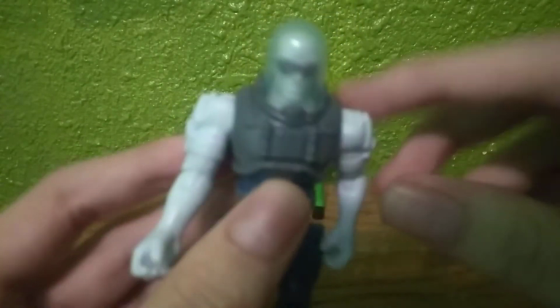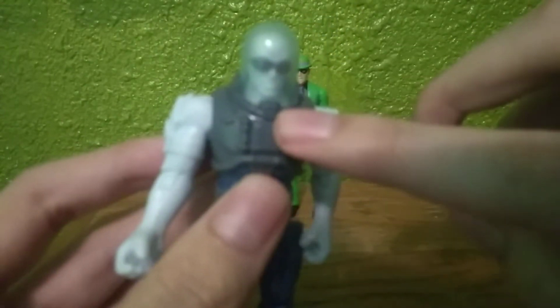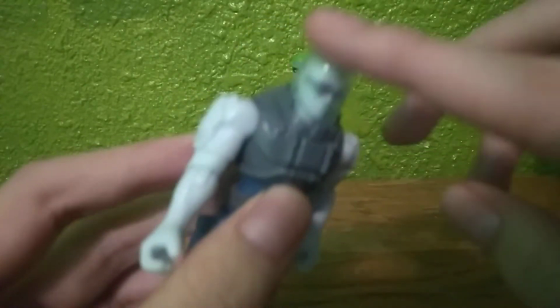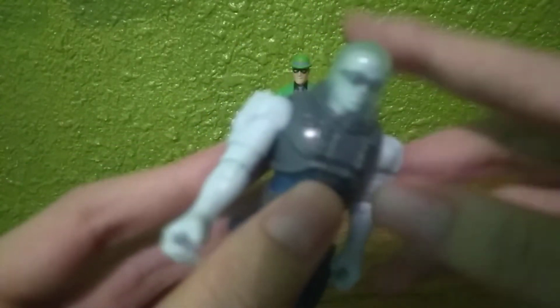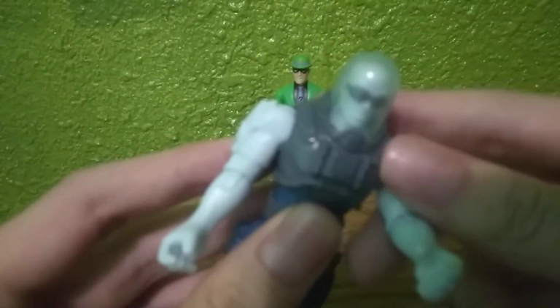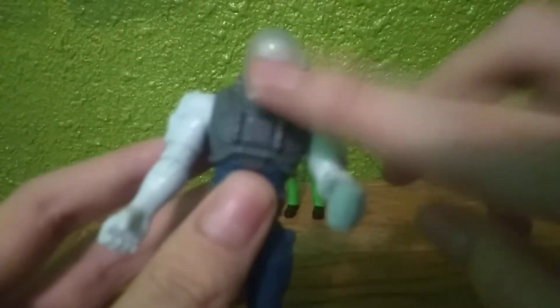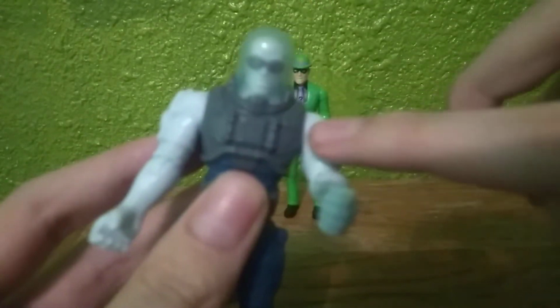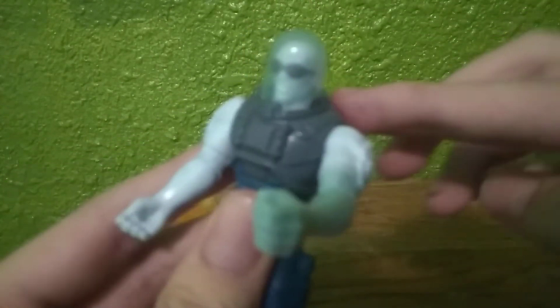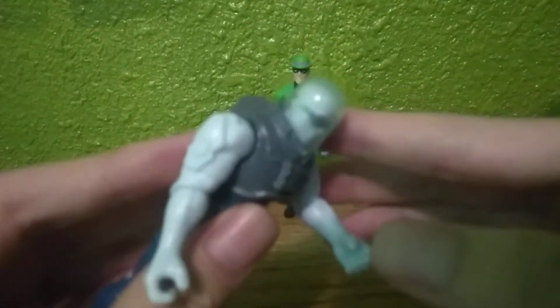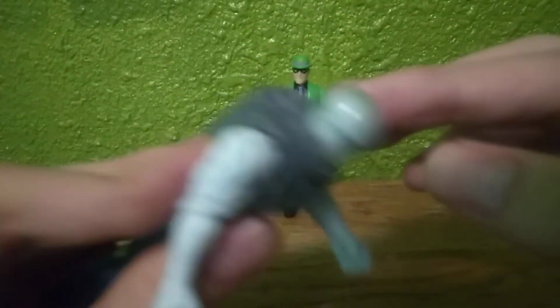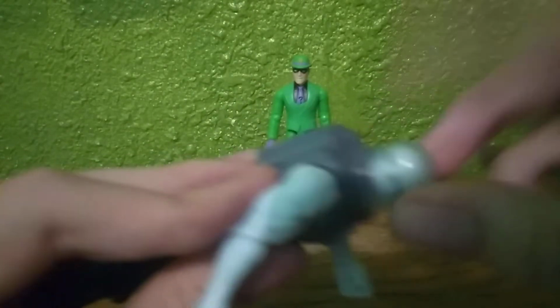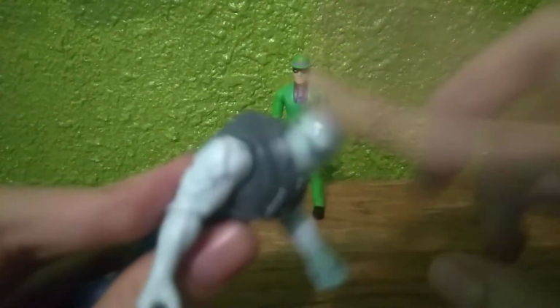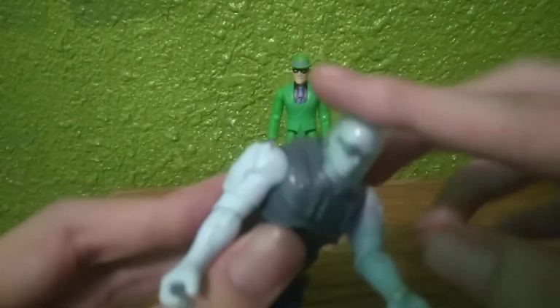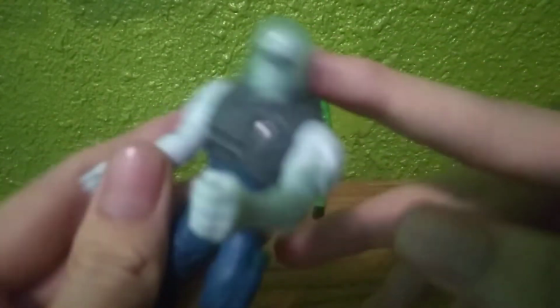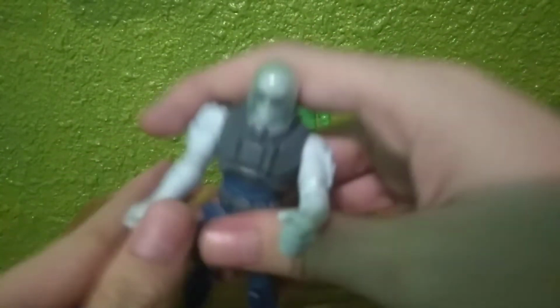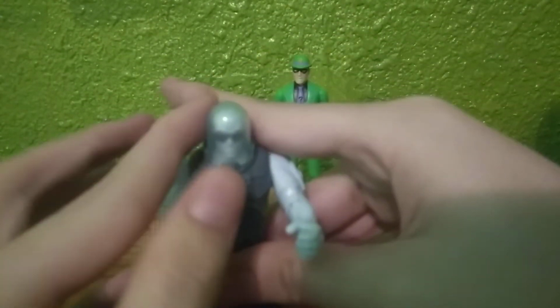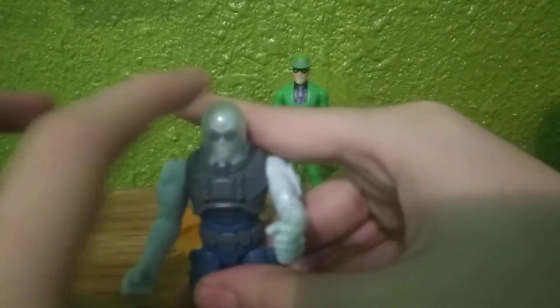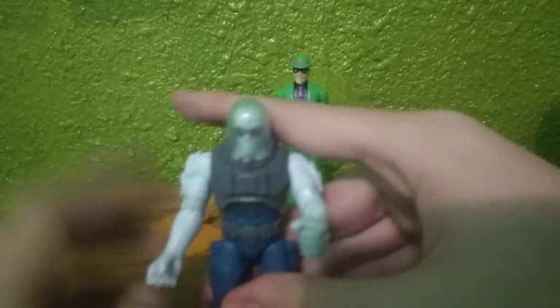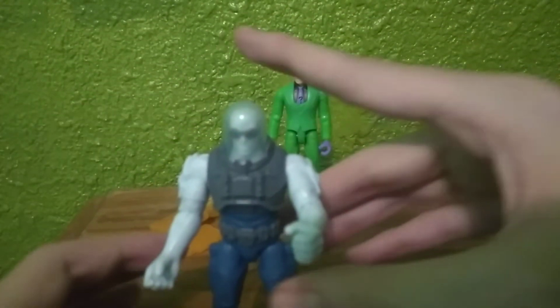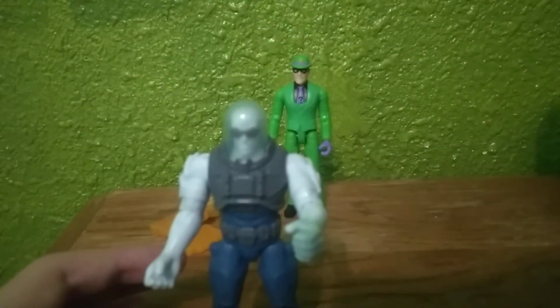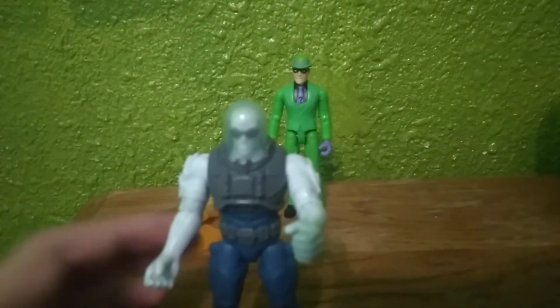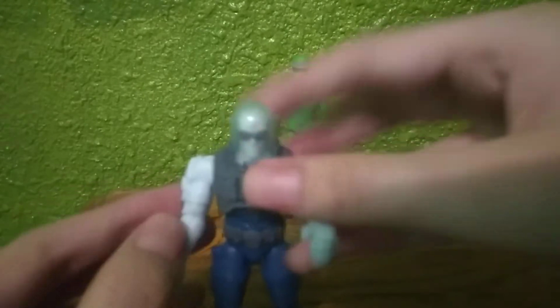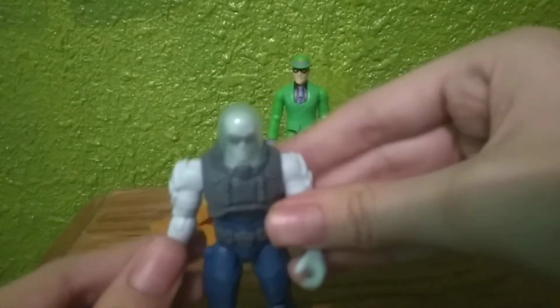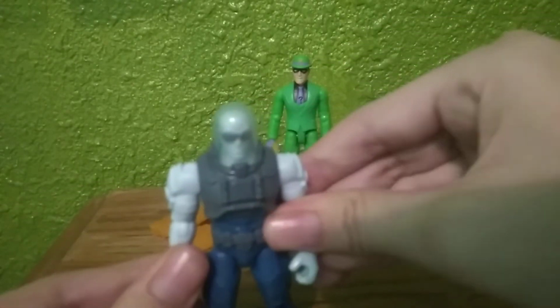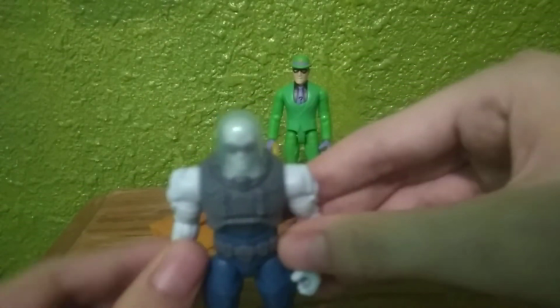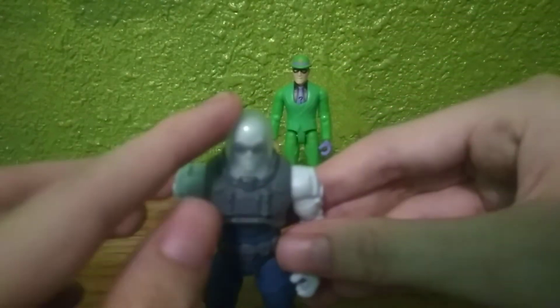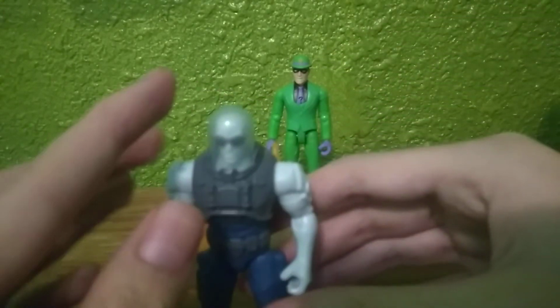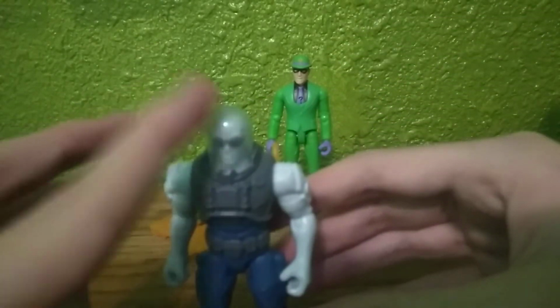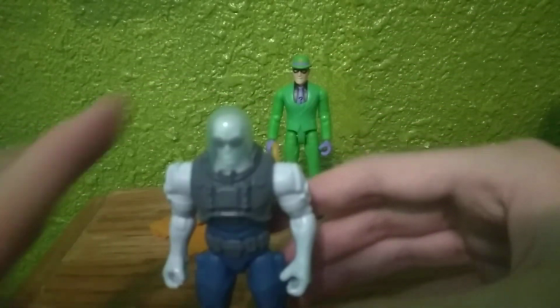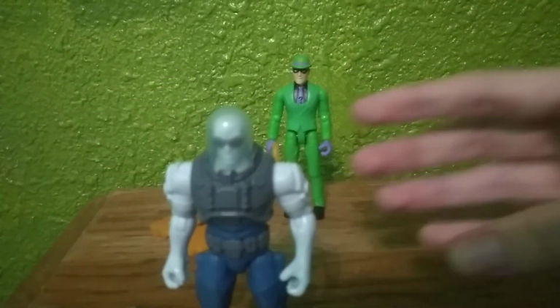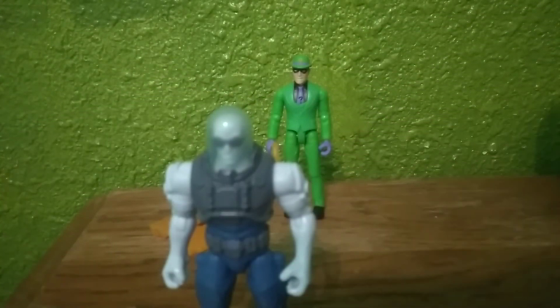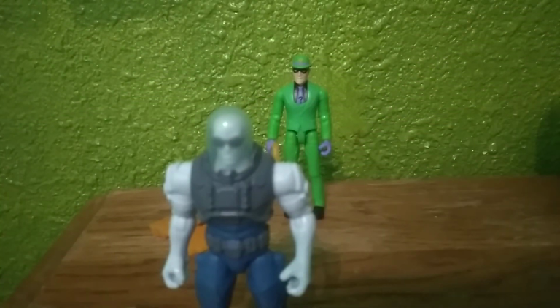He has the armor surrounding the dome on his head, and this dome is actually supposed to keep the cold air in there.